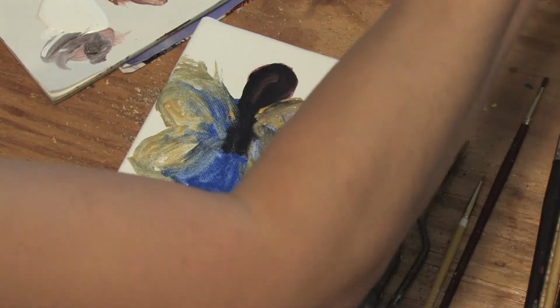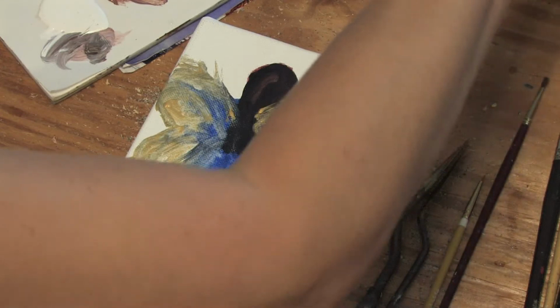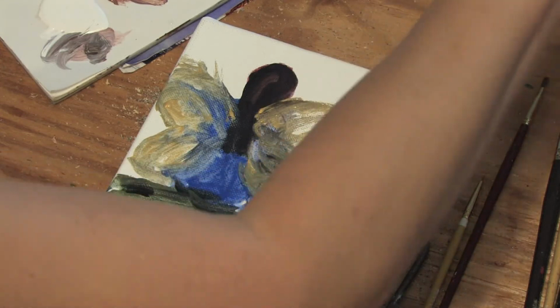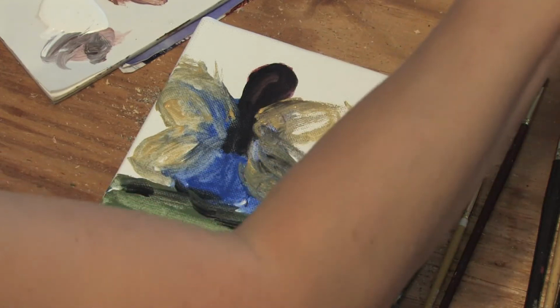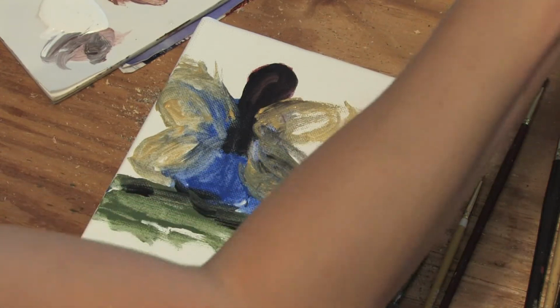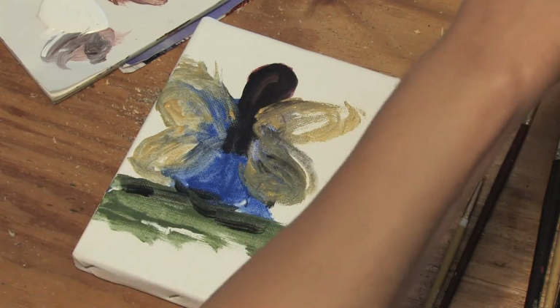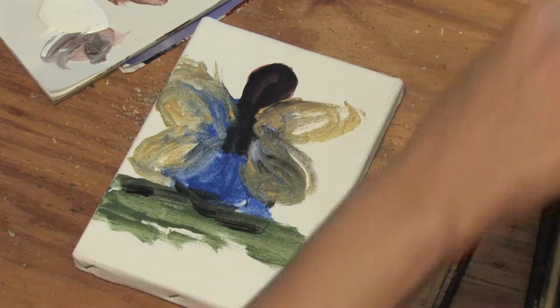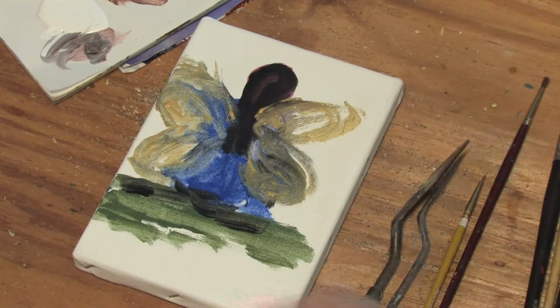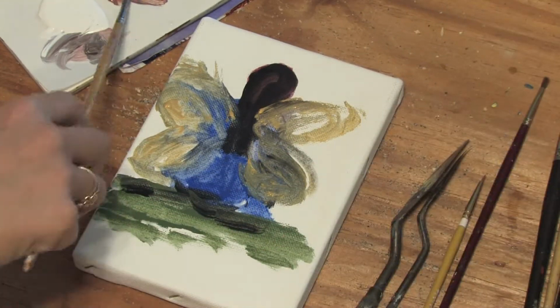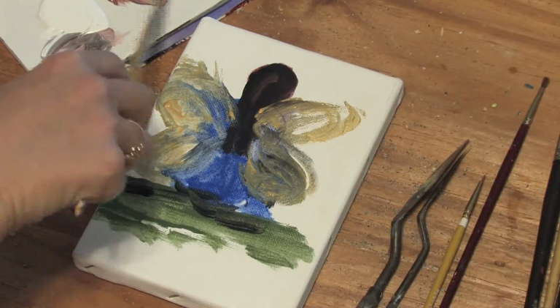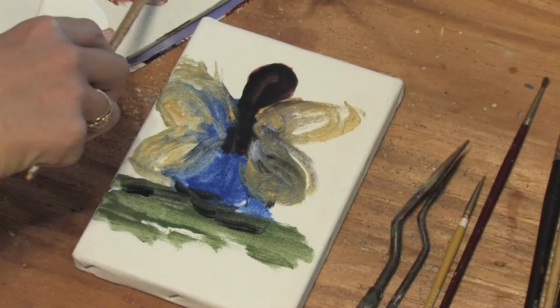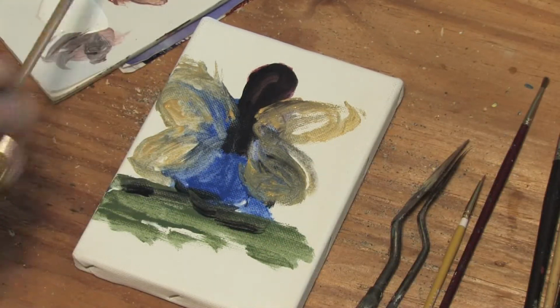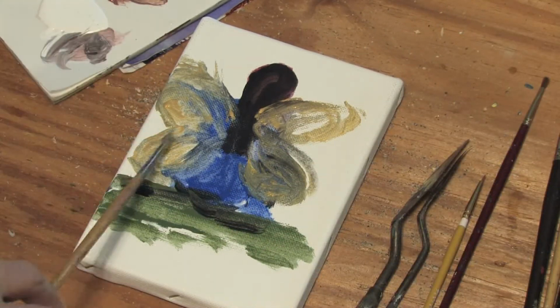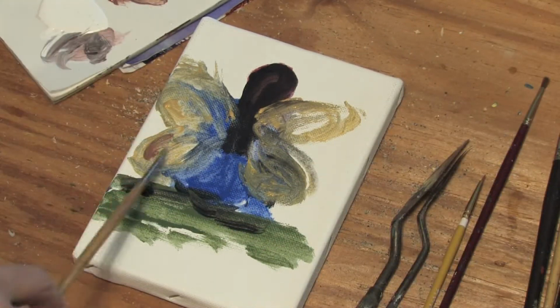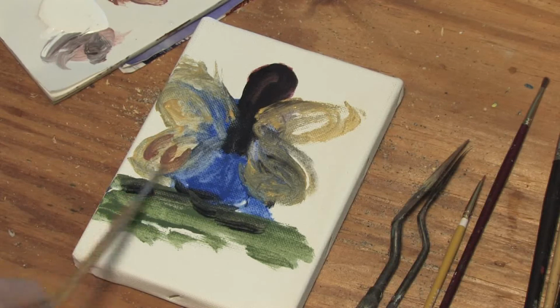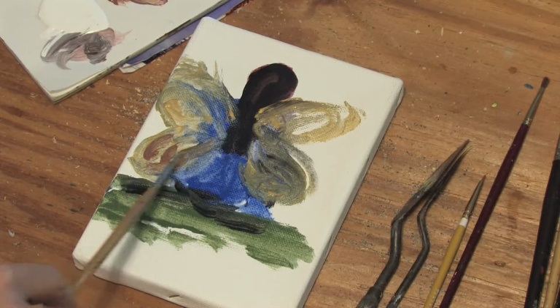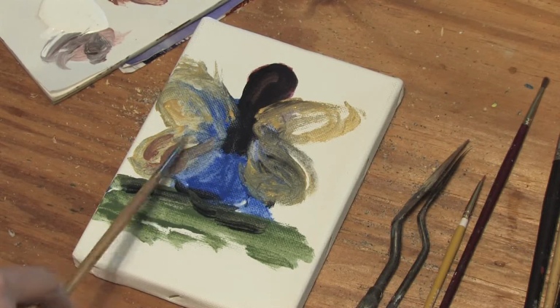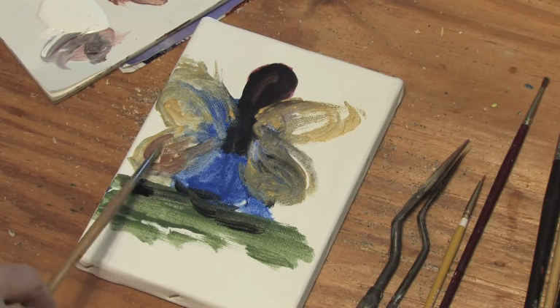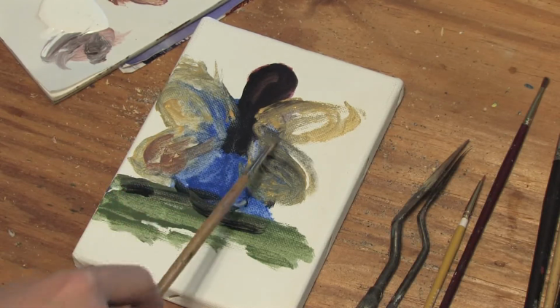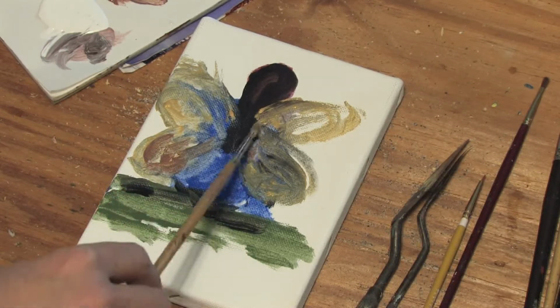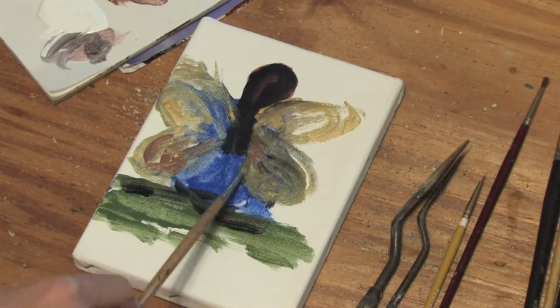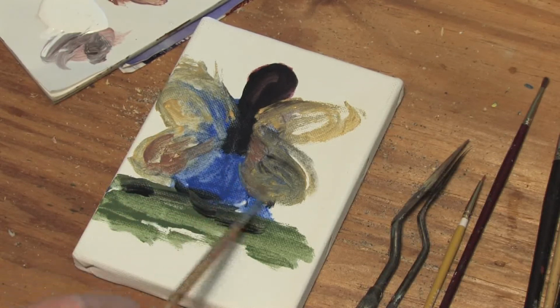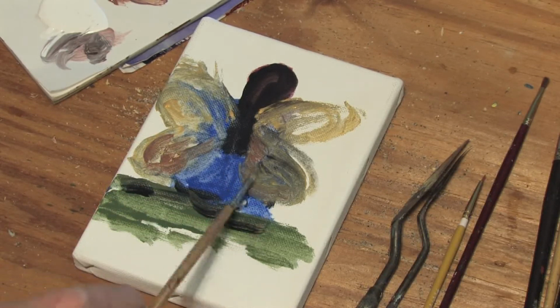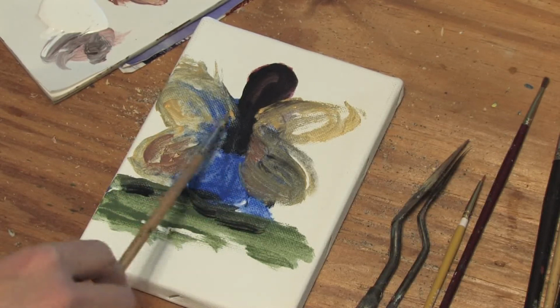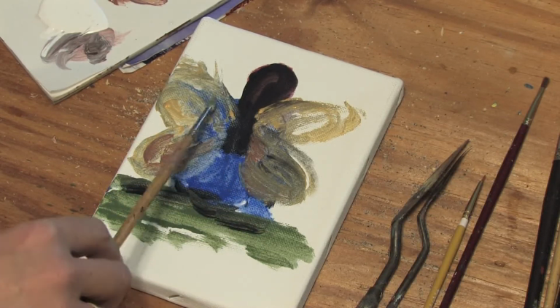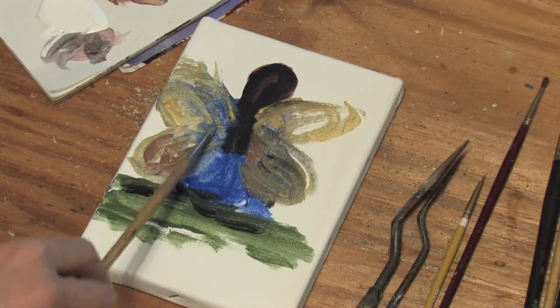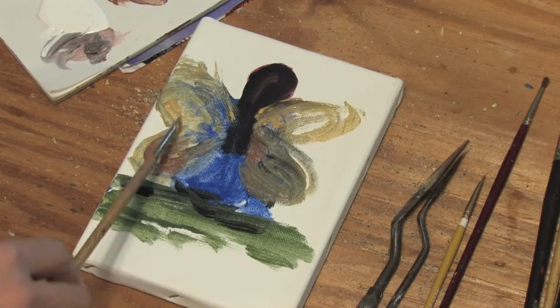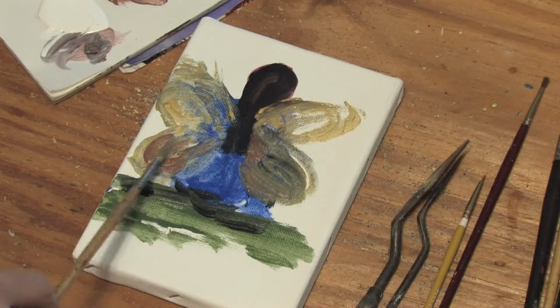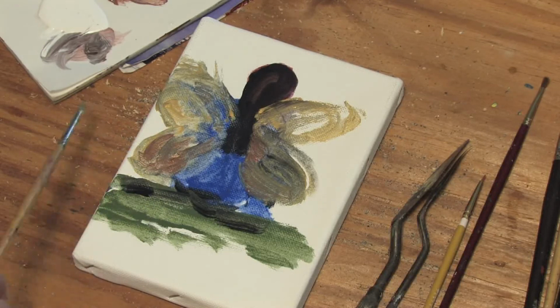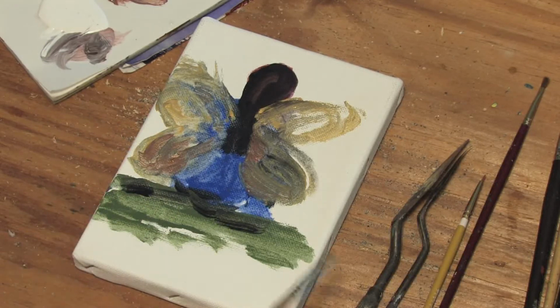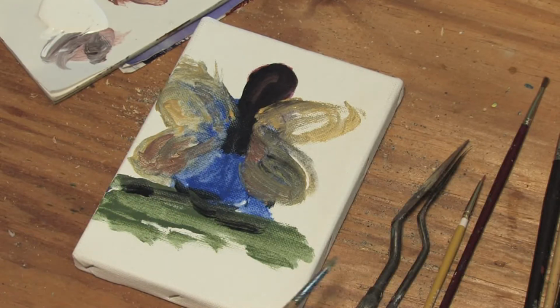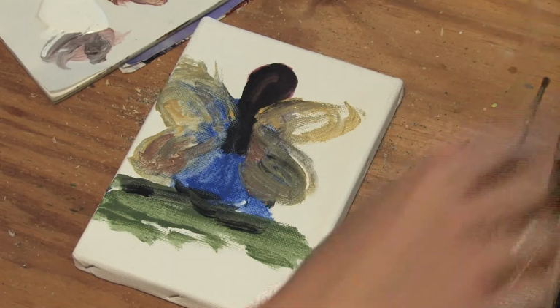And a little bit of her dress is showing through in her hair. Add a little bit of bronze, just to be fun, just to add some shadows. Got to come from somewhere. And there she is.